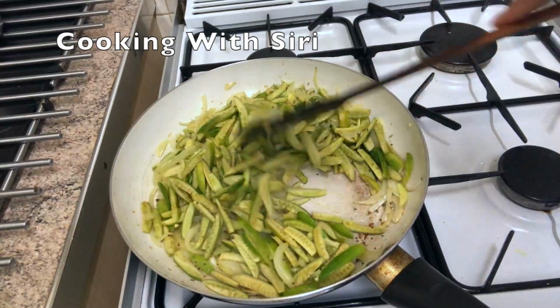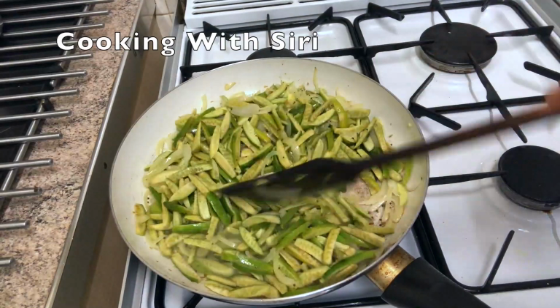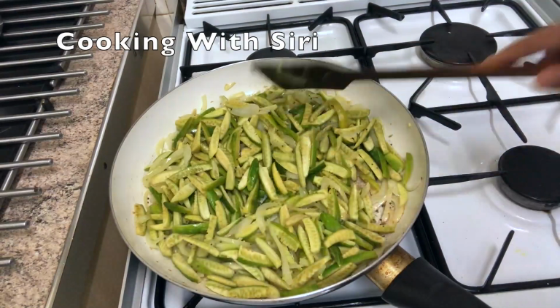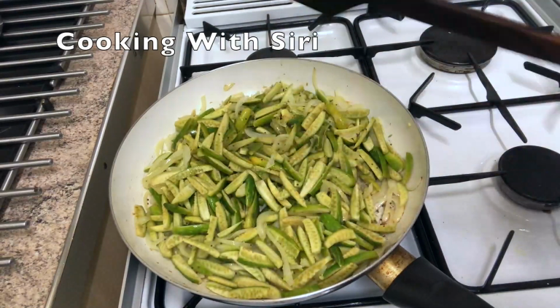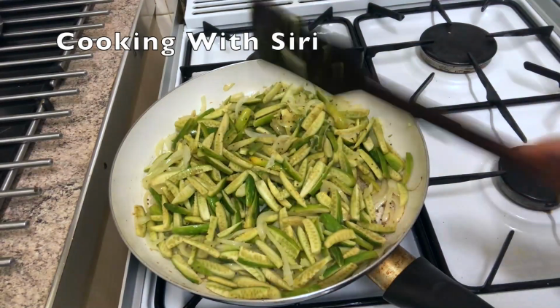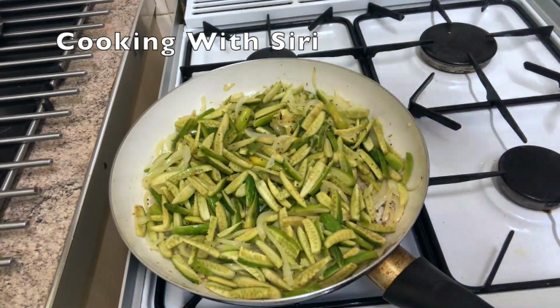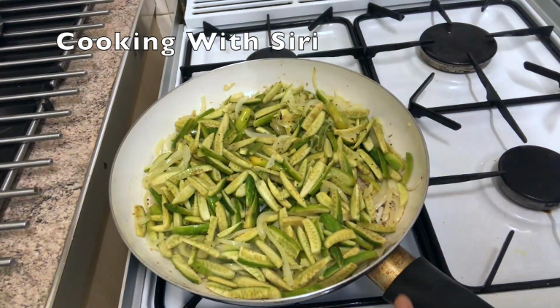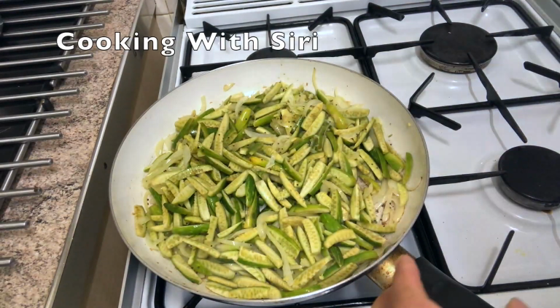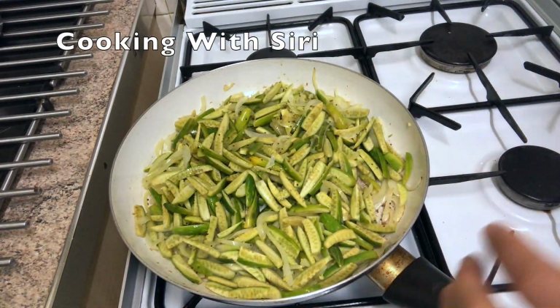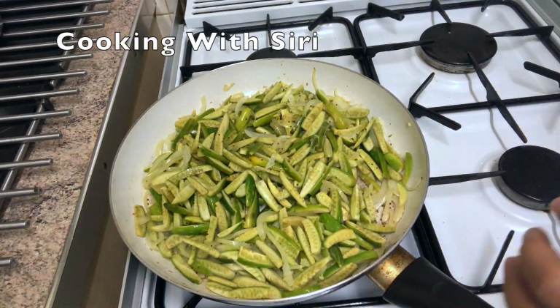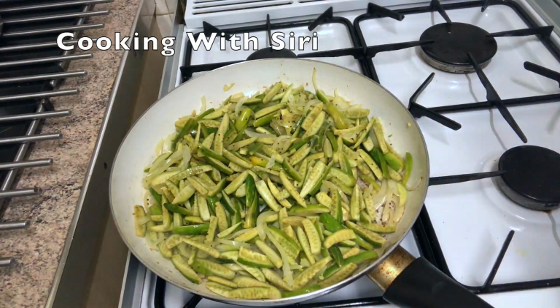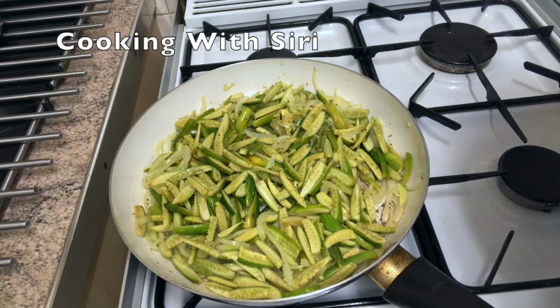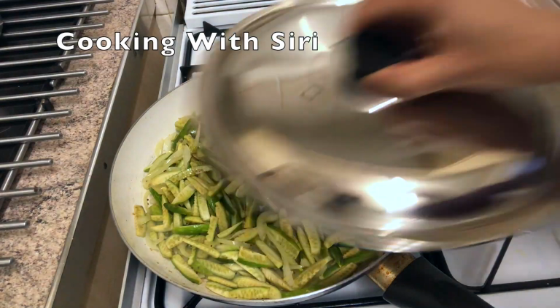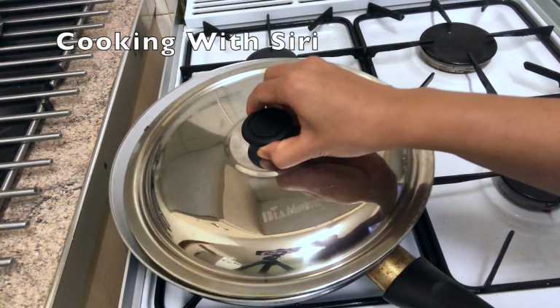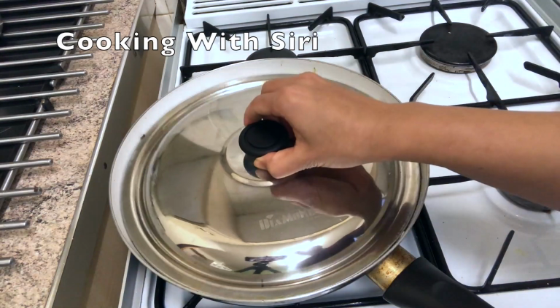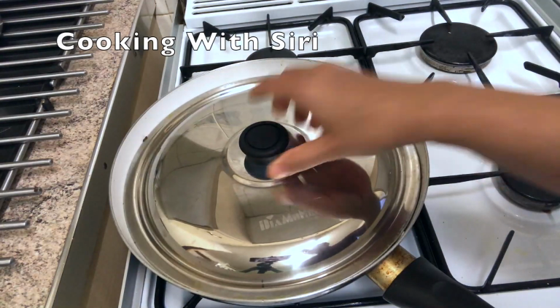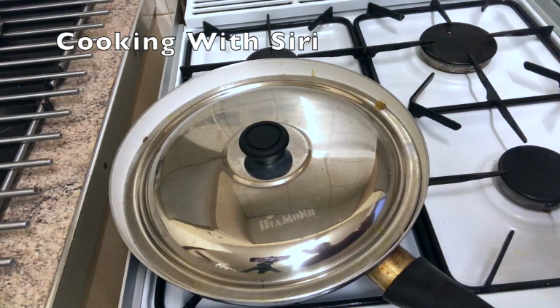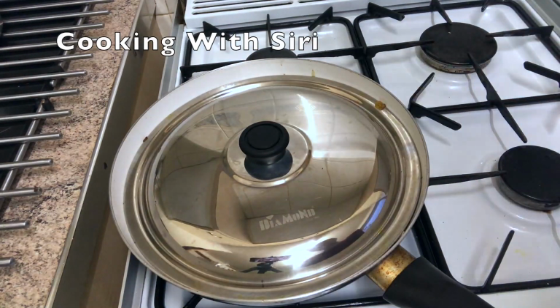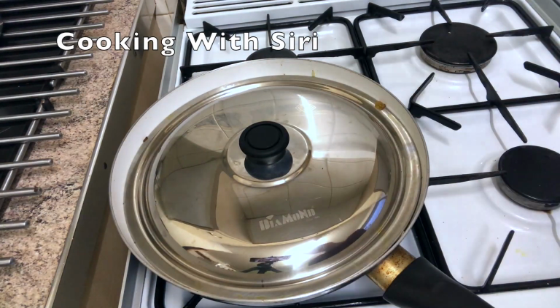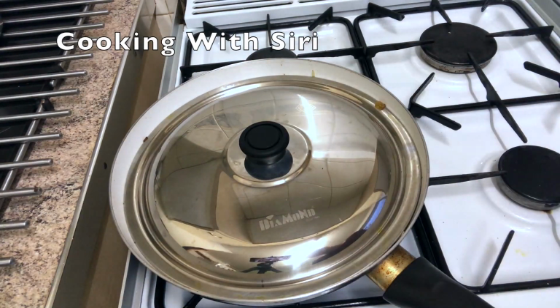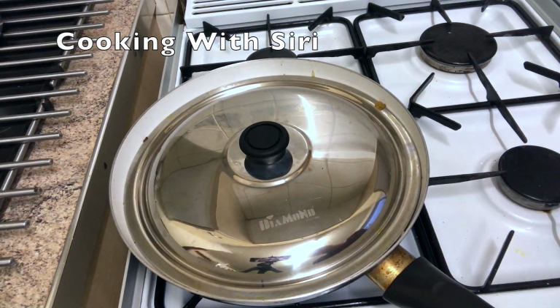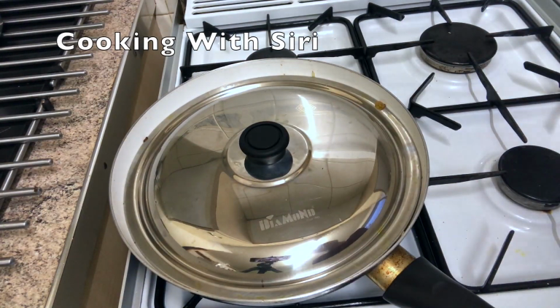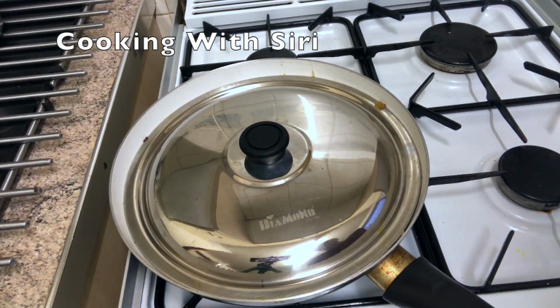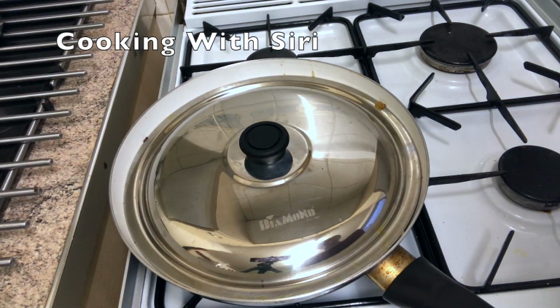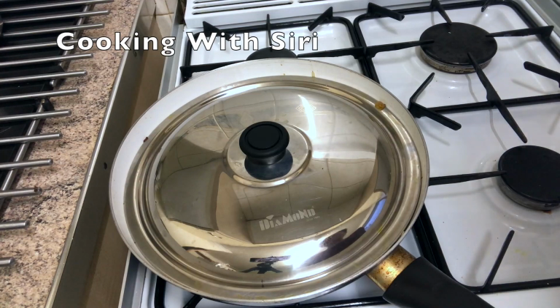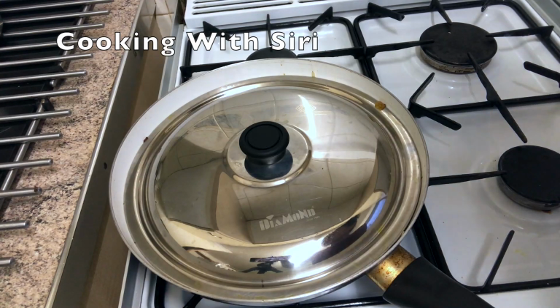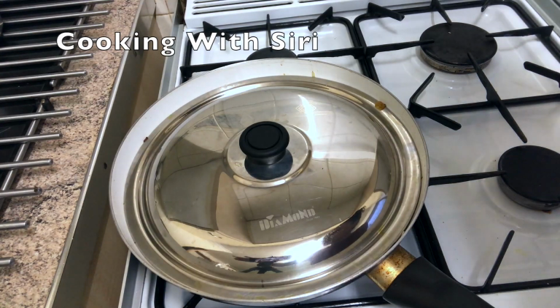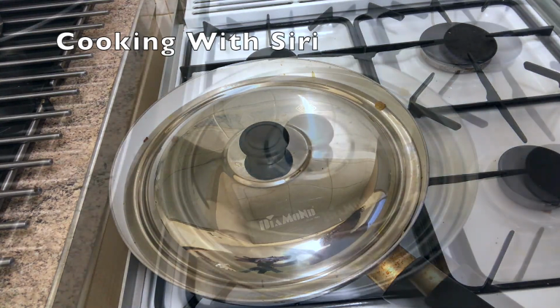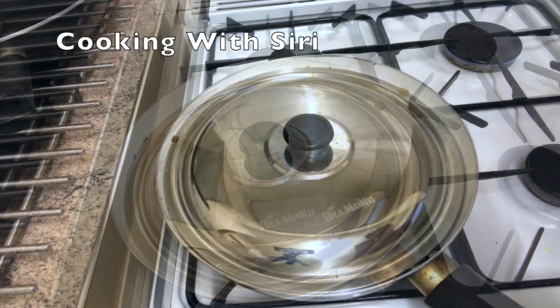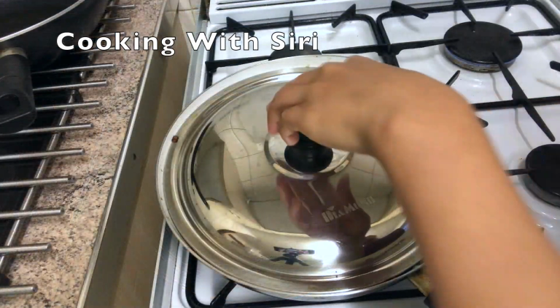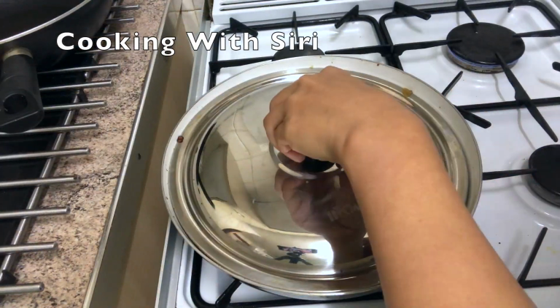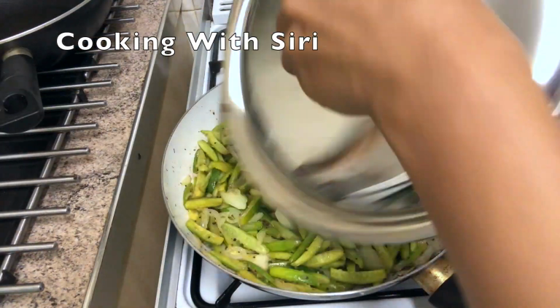I will now cover with the lid and make sure the flame is on low heat. Leave it for 5 minutes. It's been 5 minutes, let's check it.